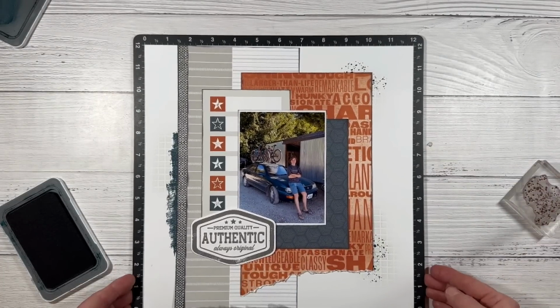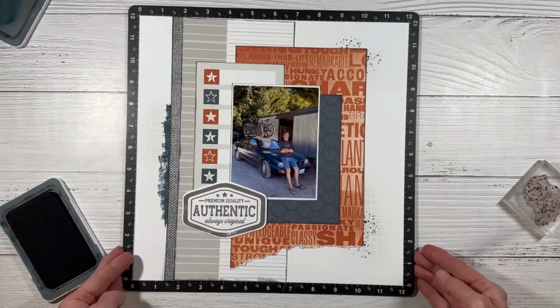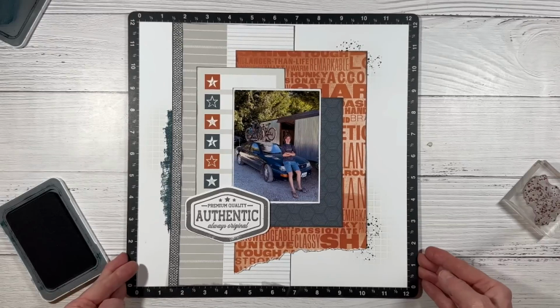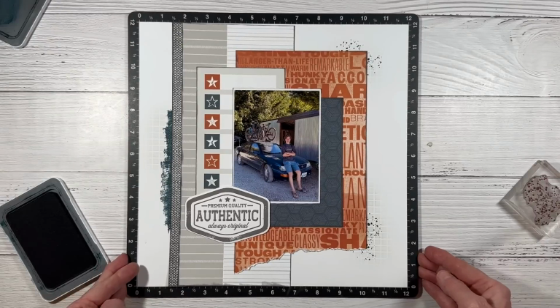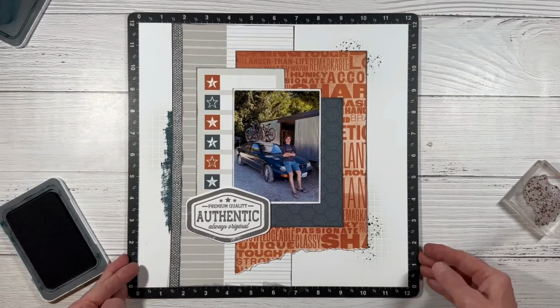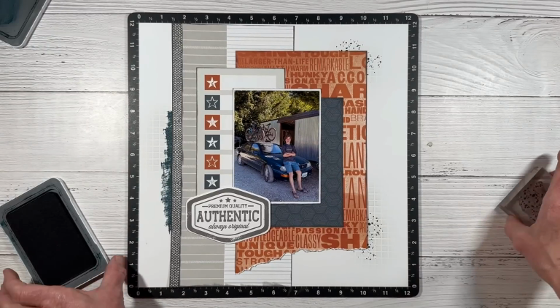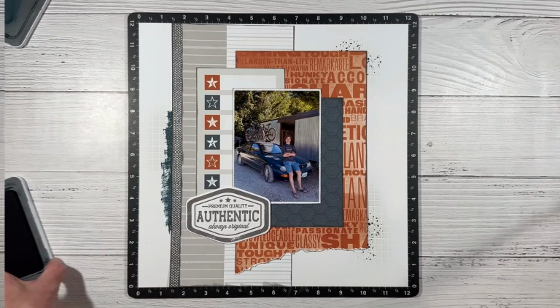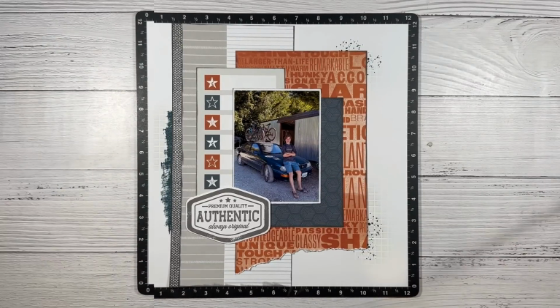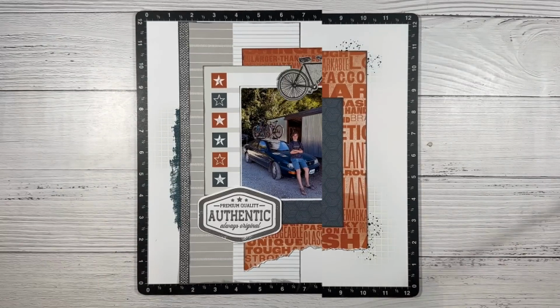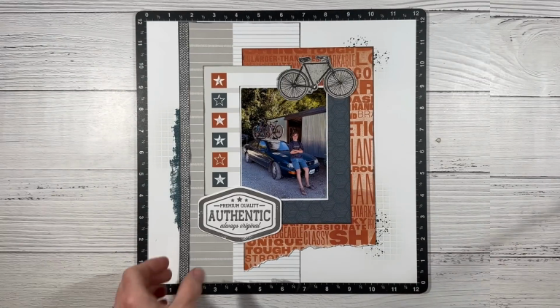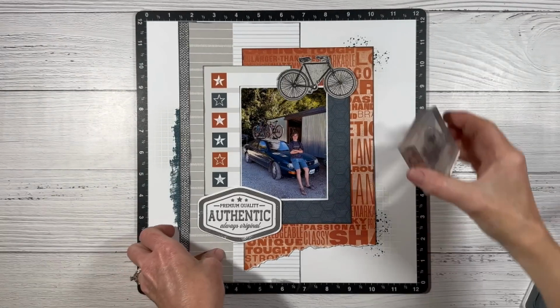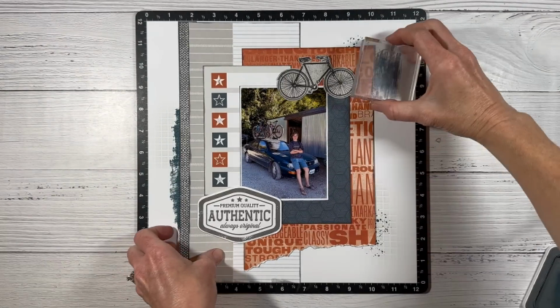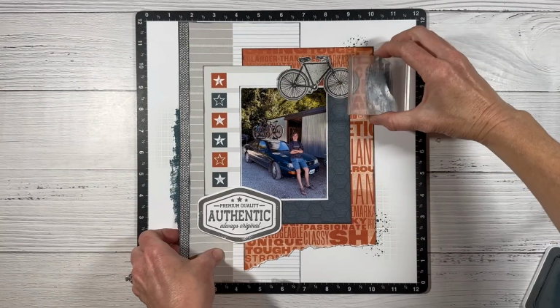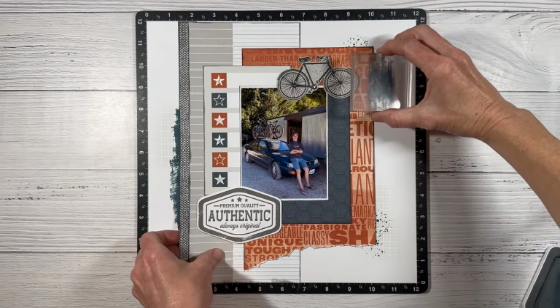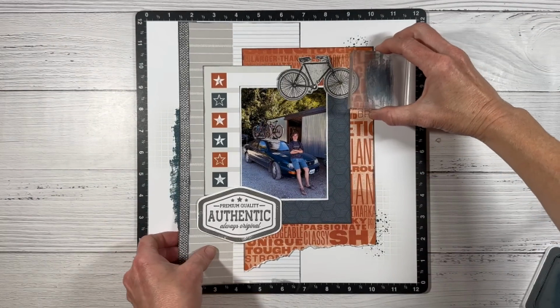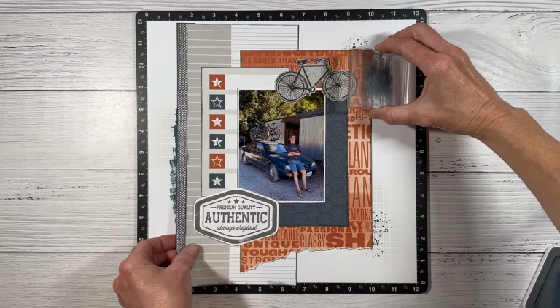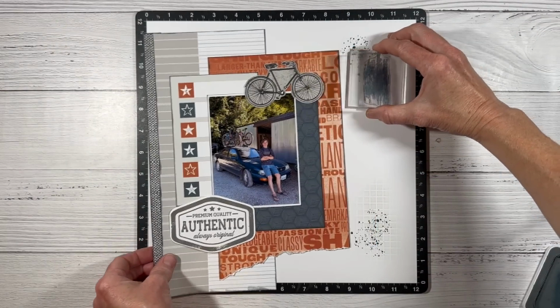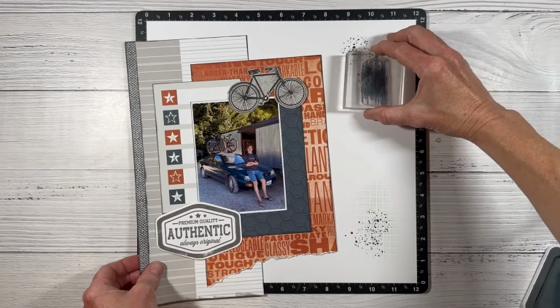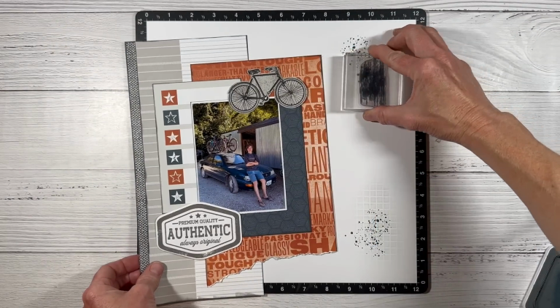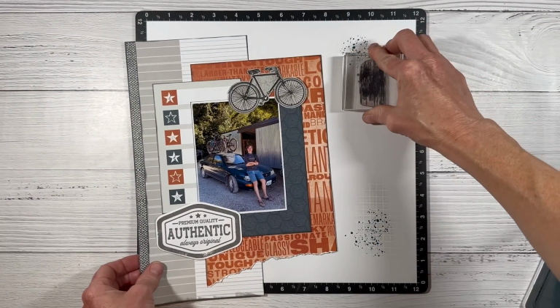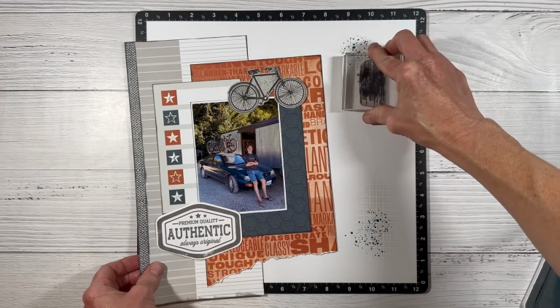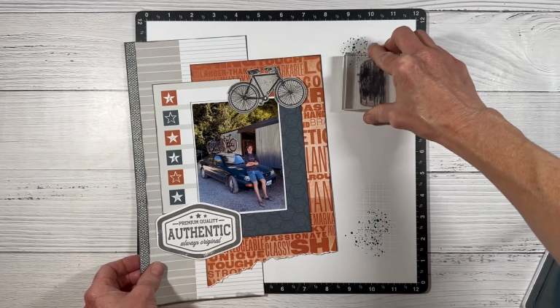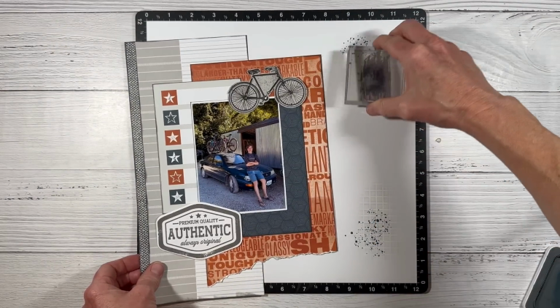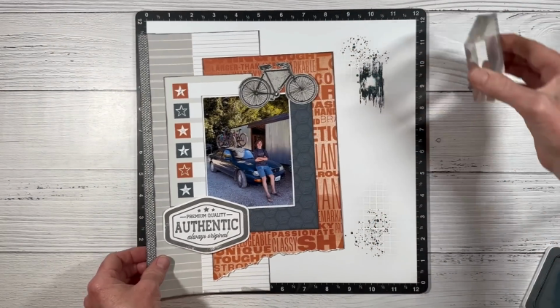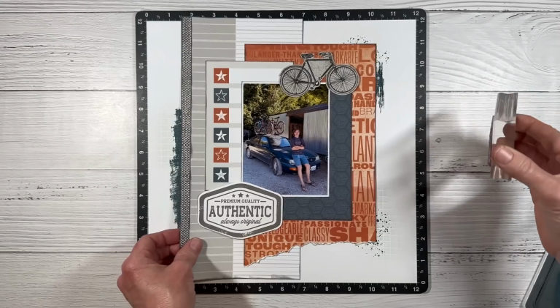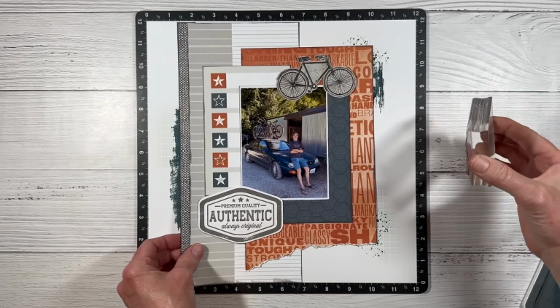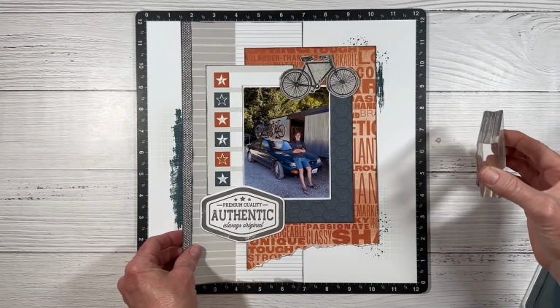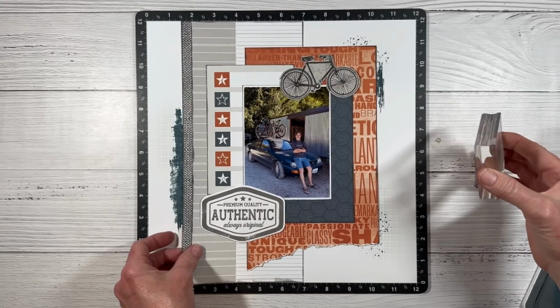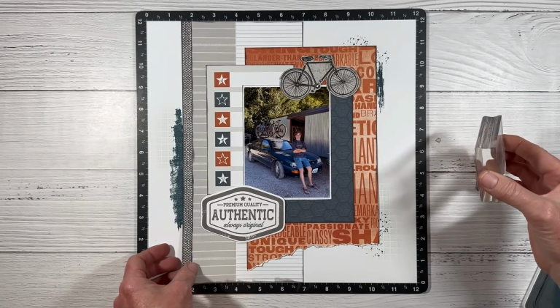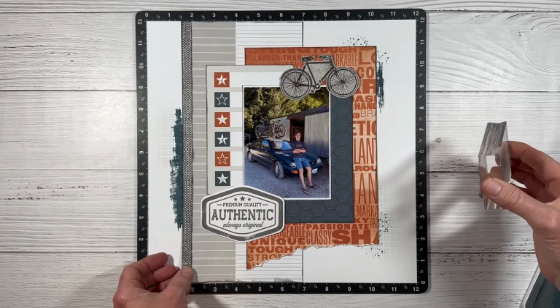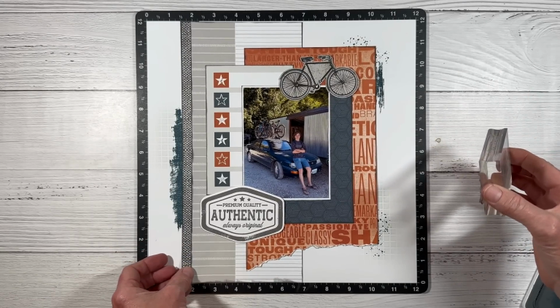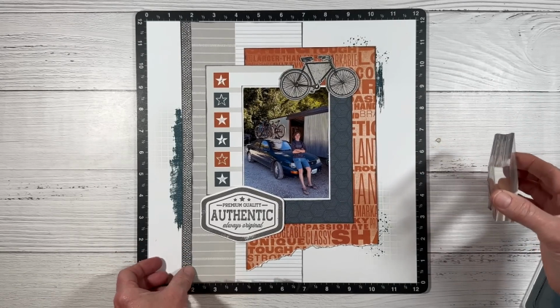I have a splatter stamp also from the same background elements set. We're going to go down in this corner and then add a little bit up in the upper right corner as well — it'll just be peeking out from underneath the pattern paper. I want a little bit of texture on the left hand side, so I grabbed a smaller brush stroke stamp and put that right up top there.